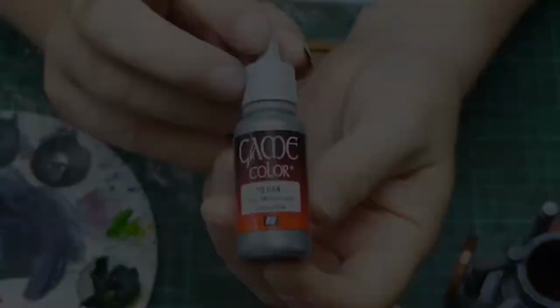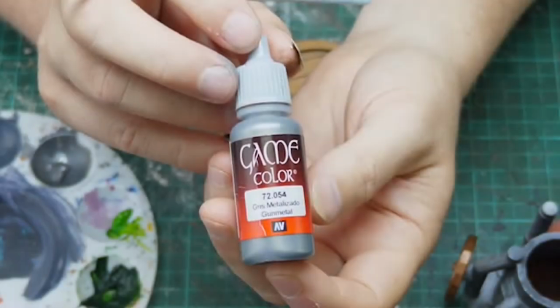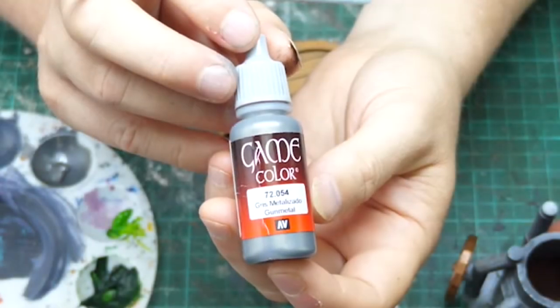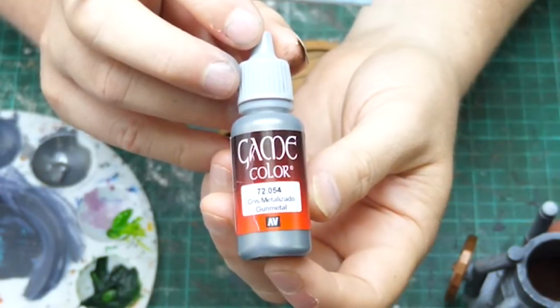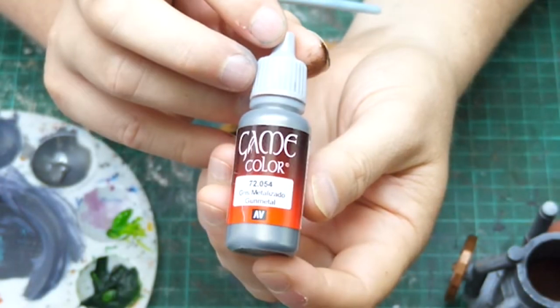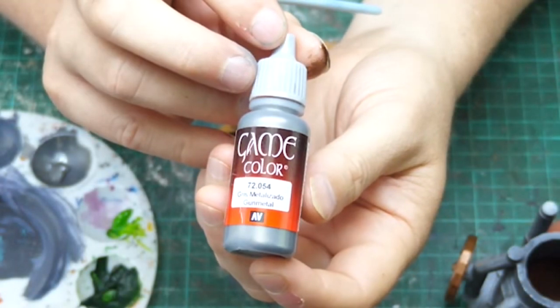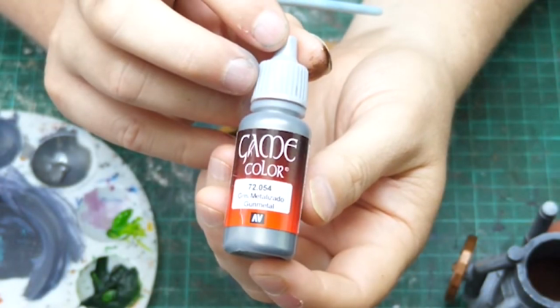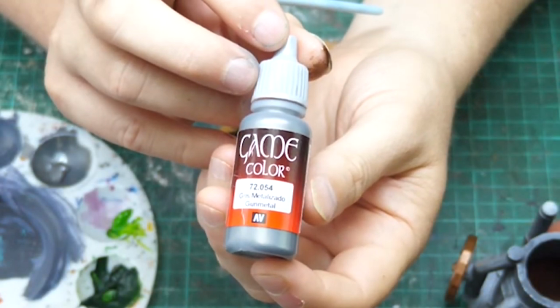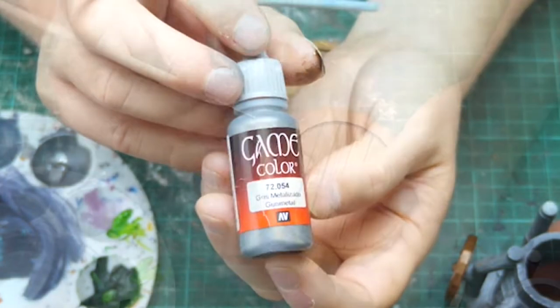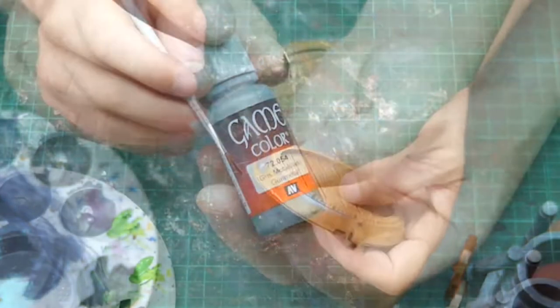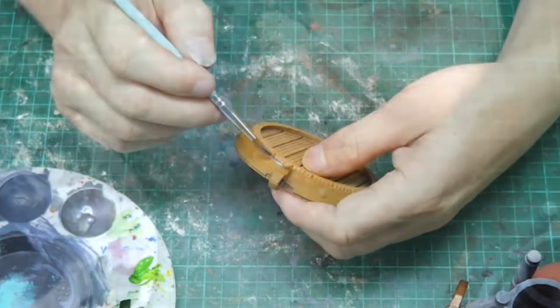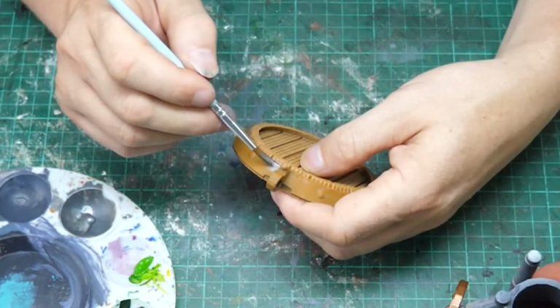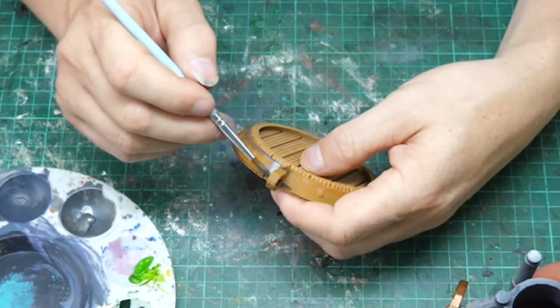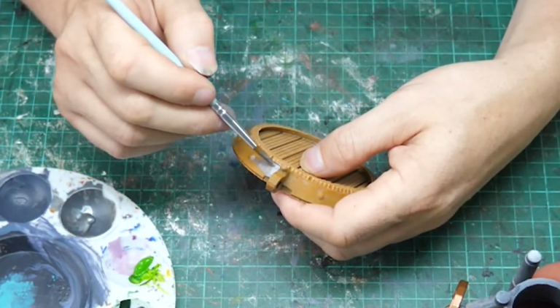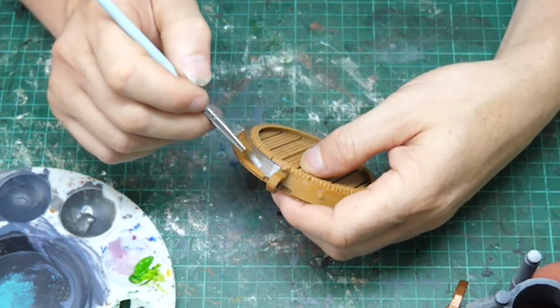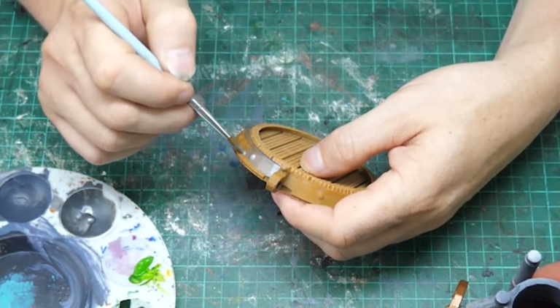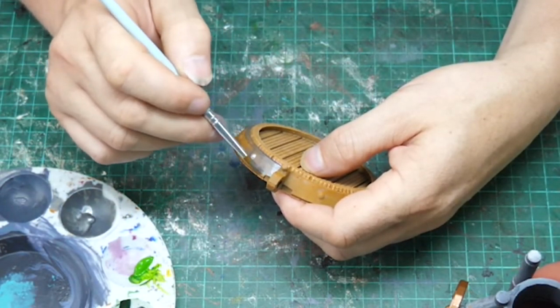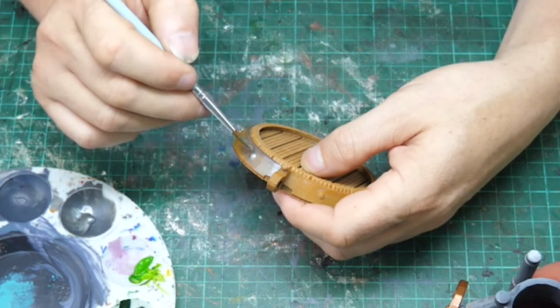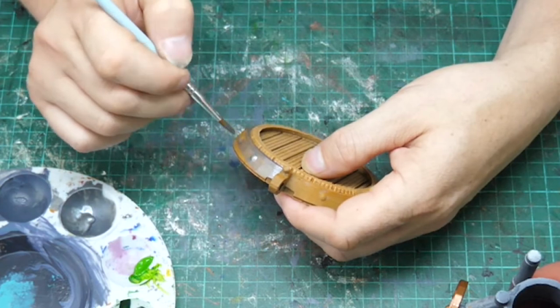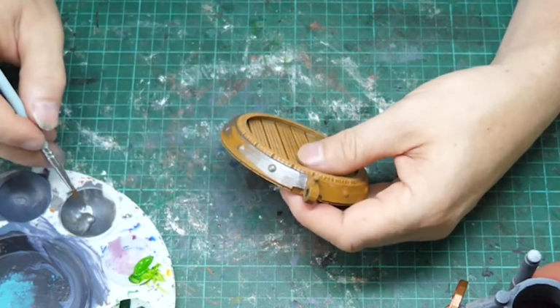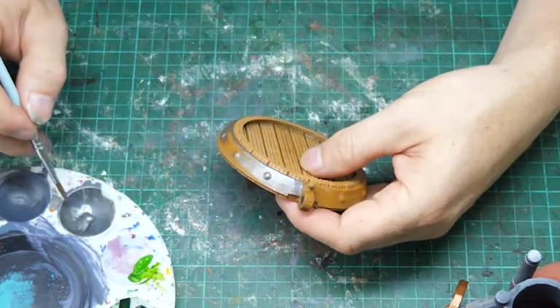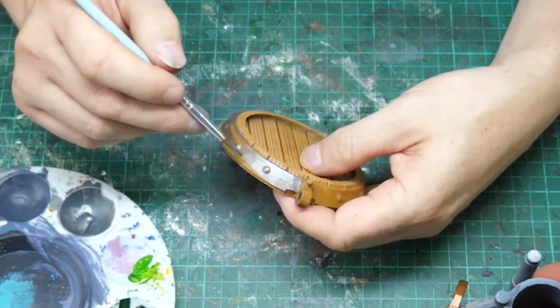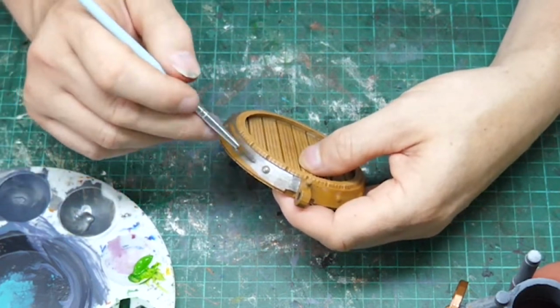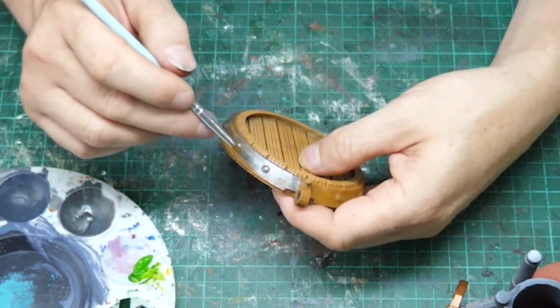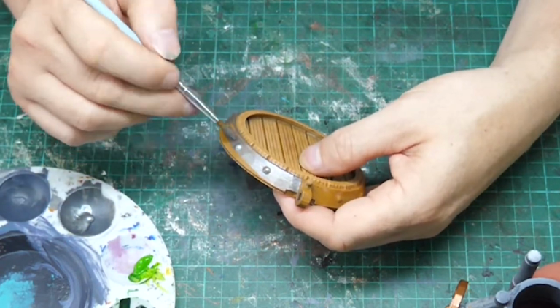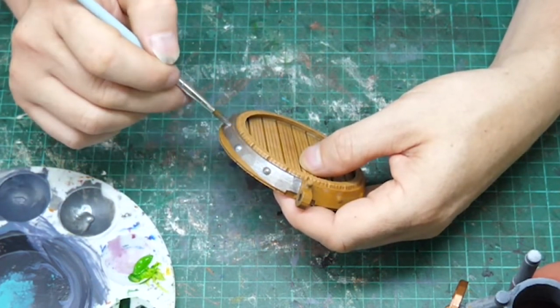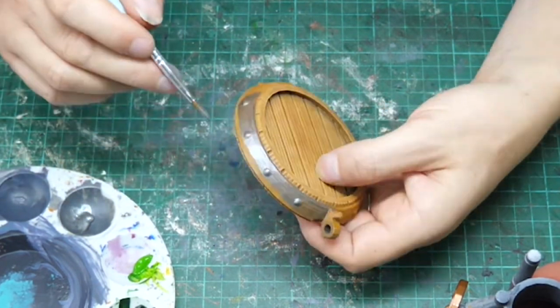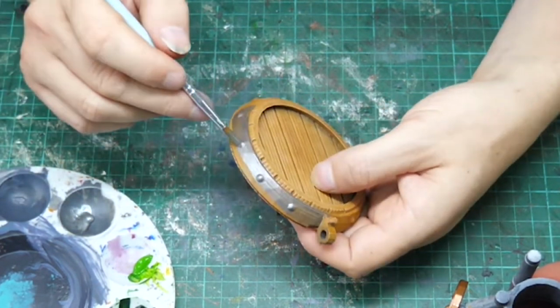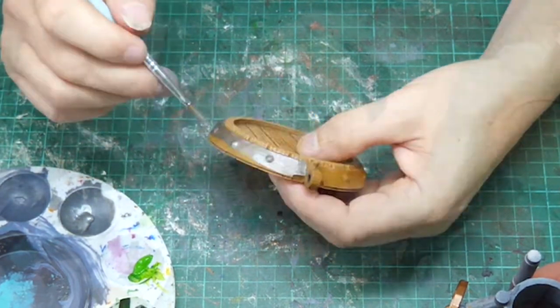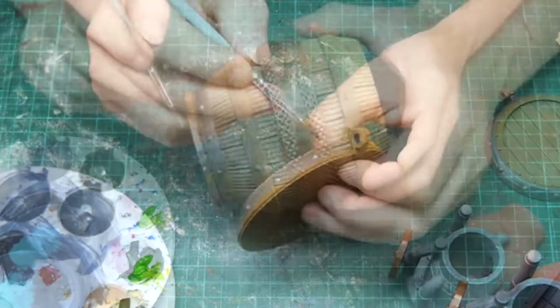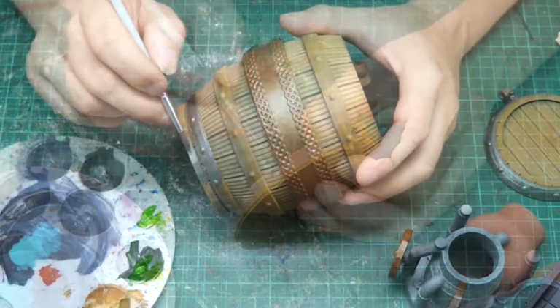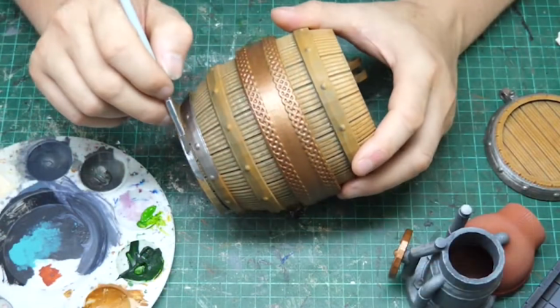Take two — Game Colour Gunmetal. This is a much better base and it works really well with the black wash later to give a really dirty iron look.